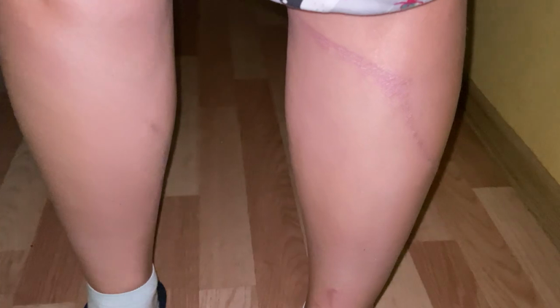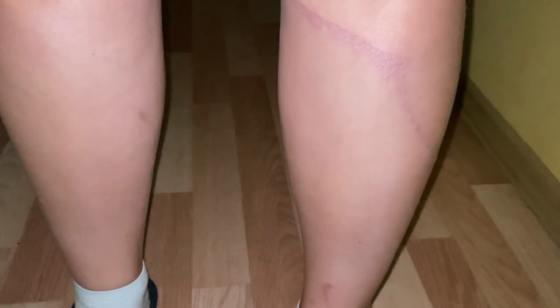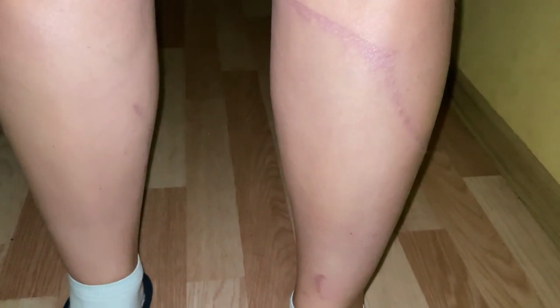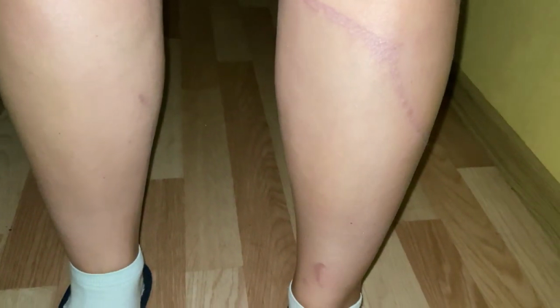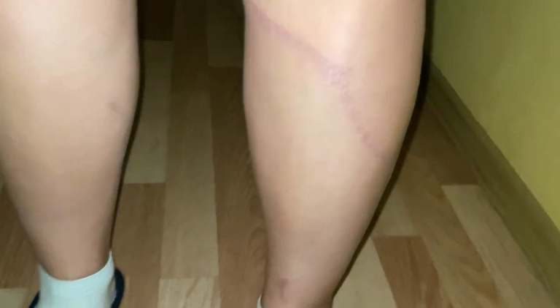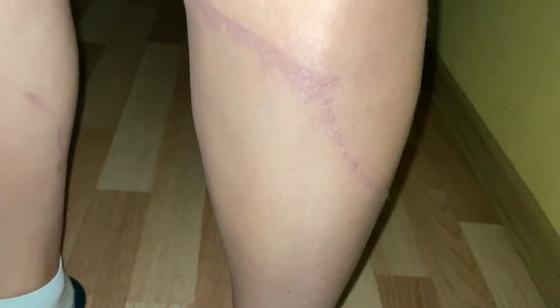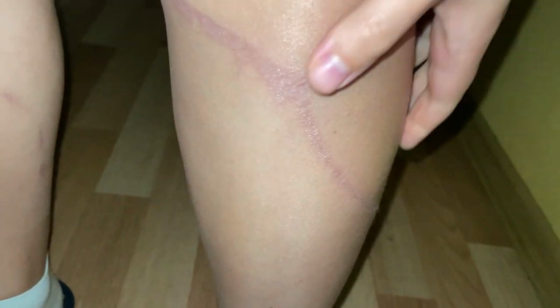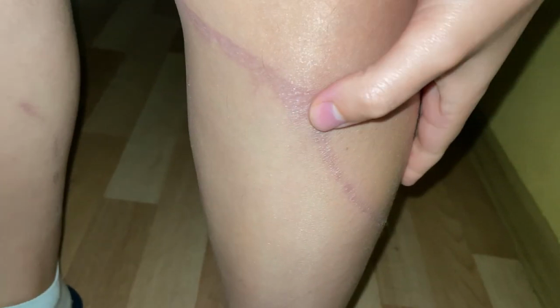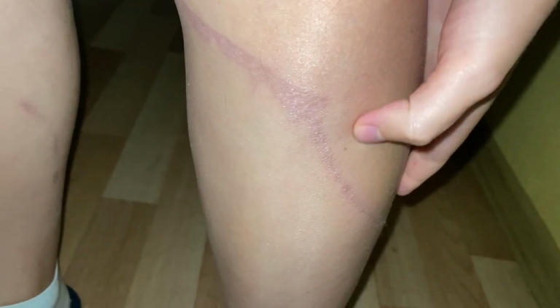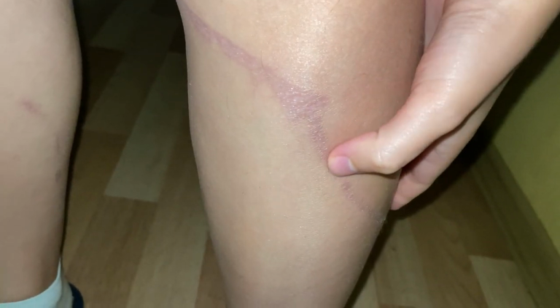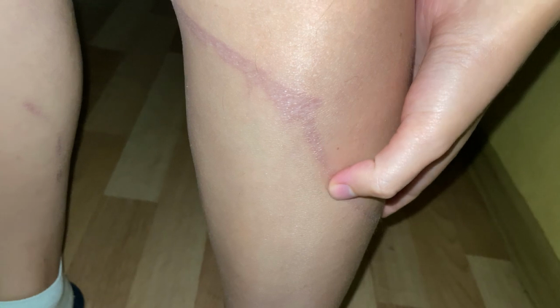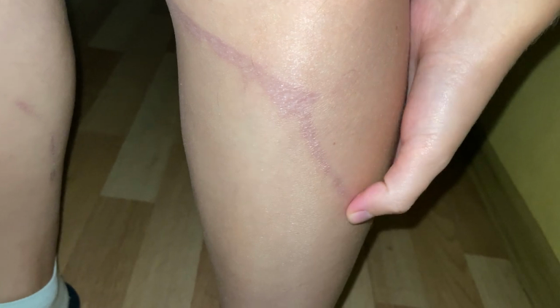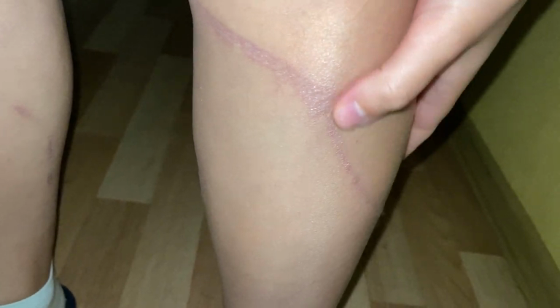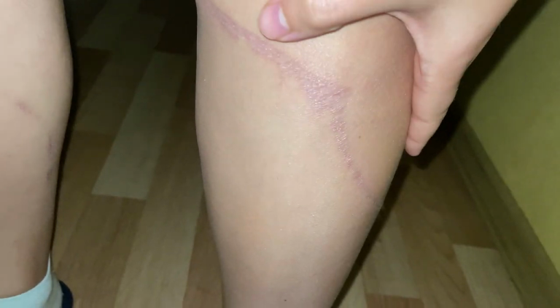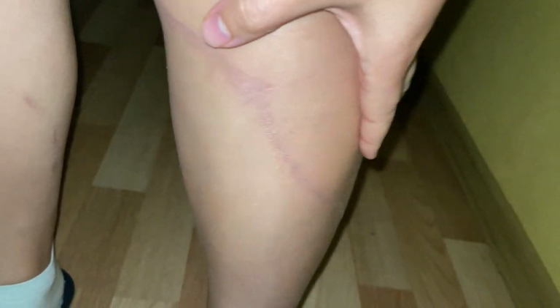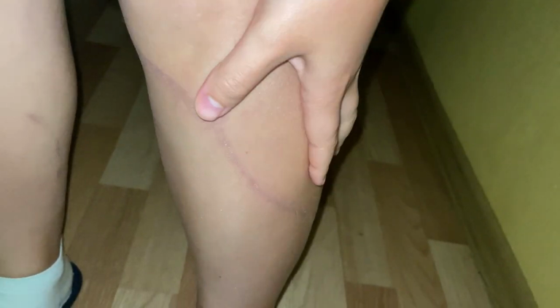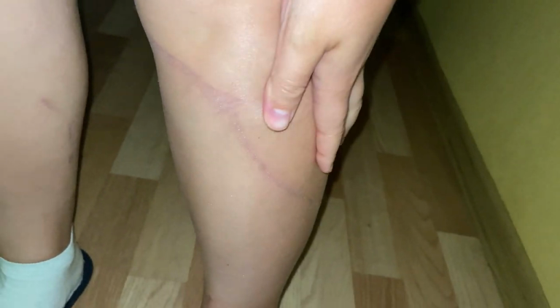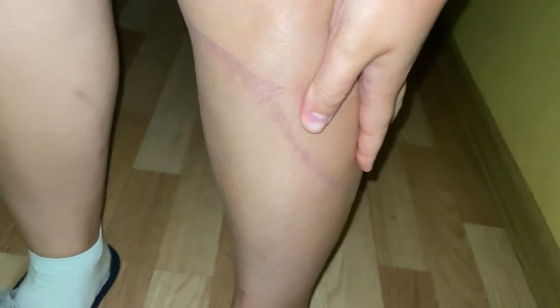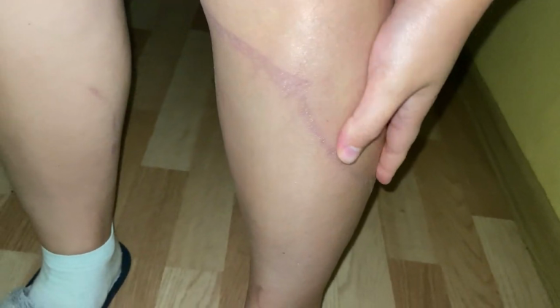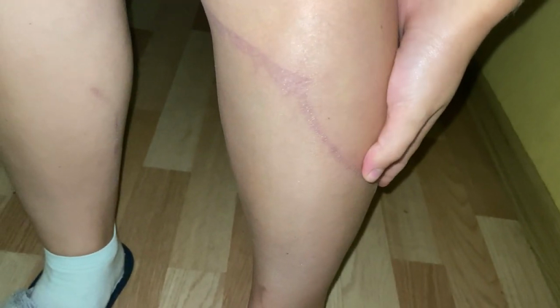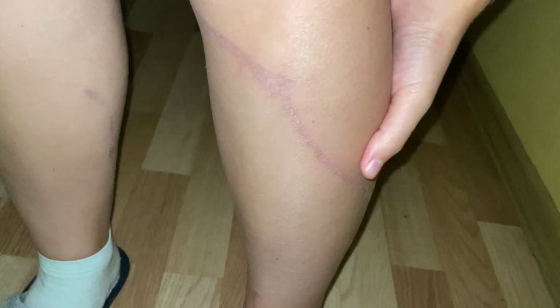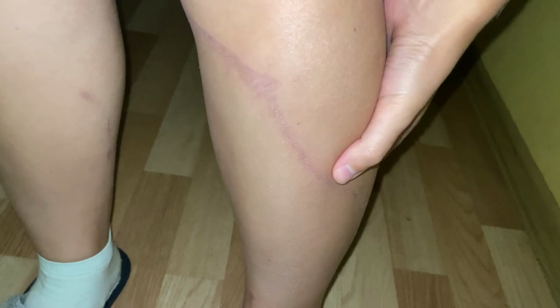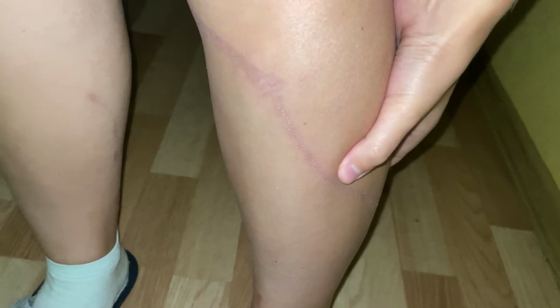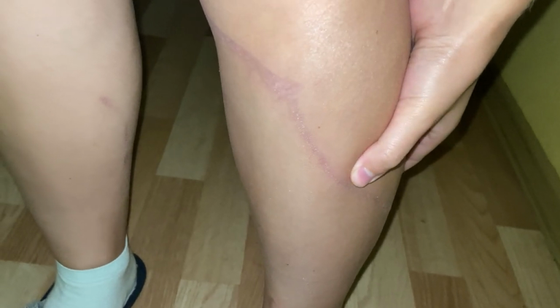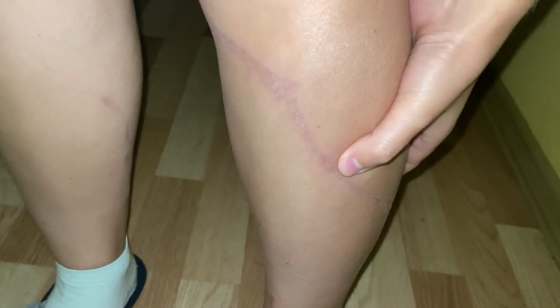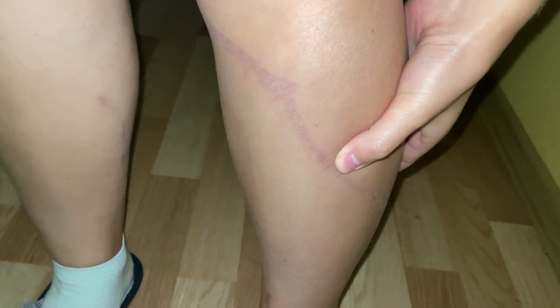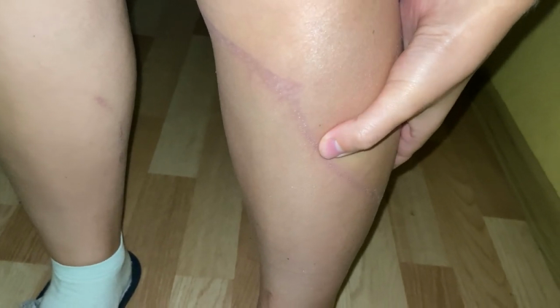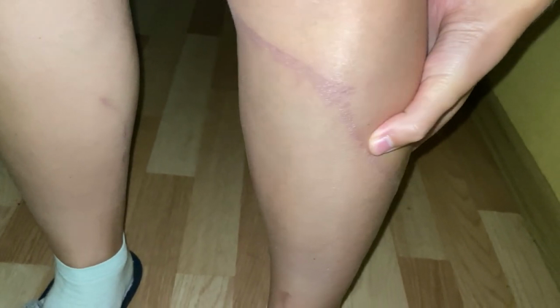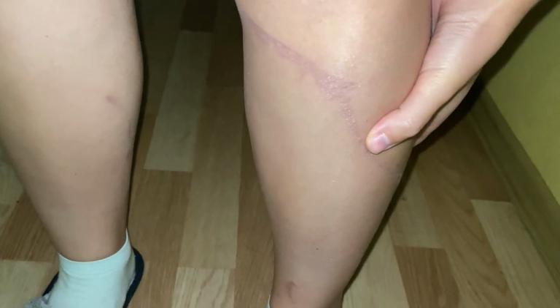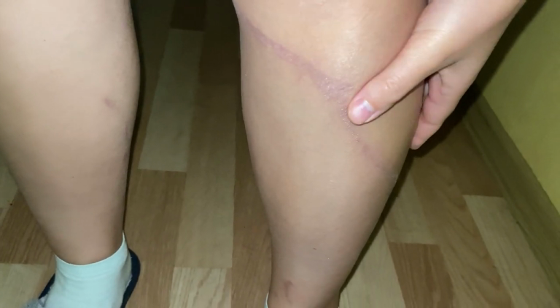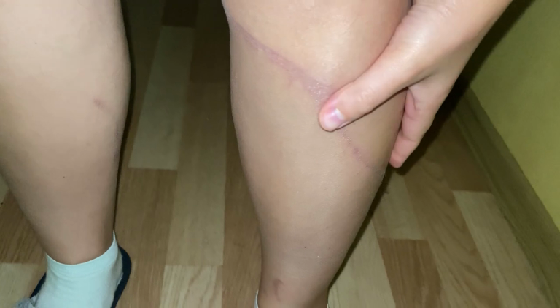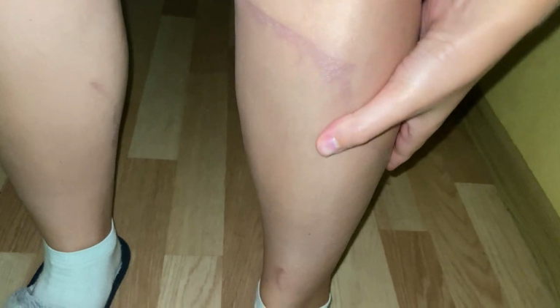This is how it all looks right now. You can see the scar has actually healed. I was reading a lot about it and they said there will still be mild scarring — the skin won't be completely even.